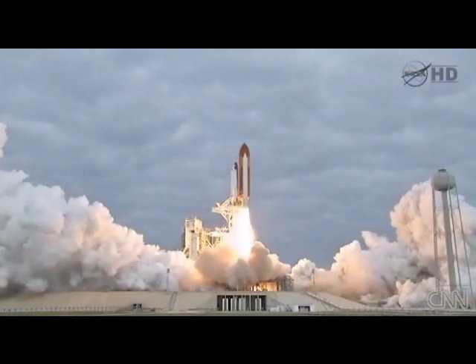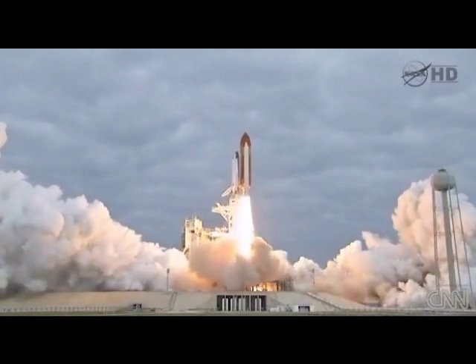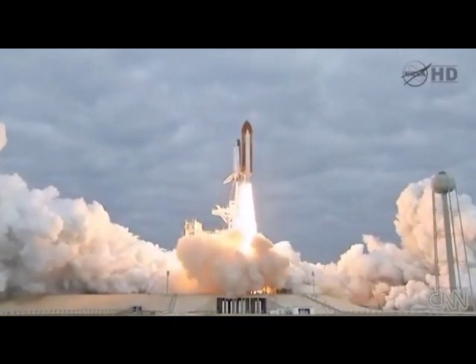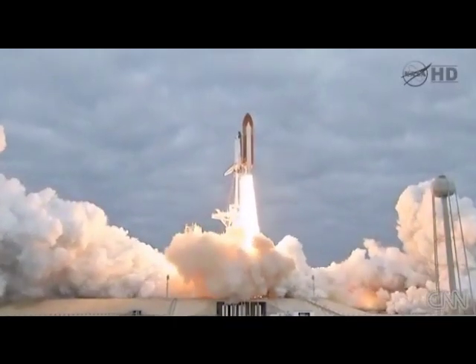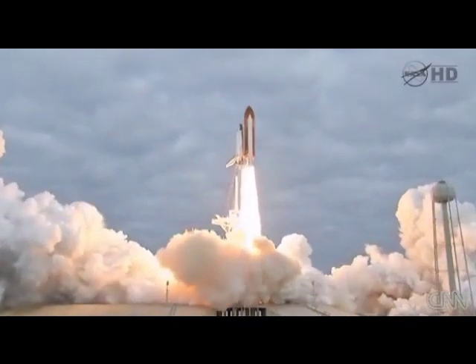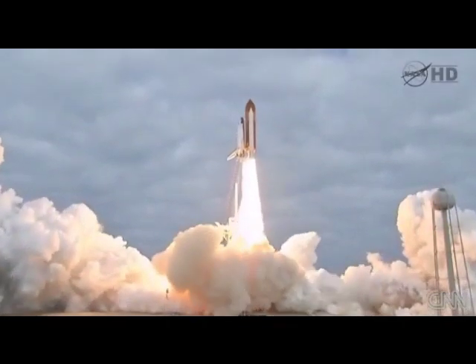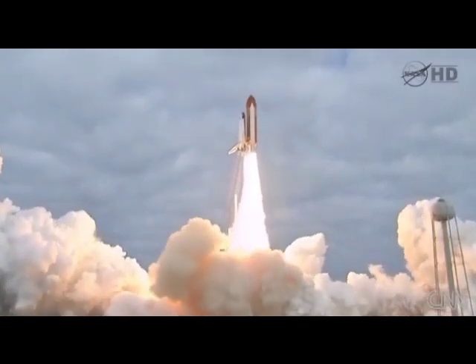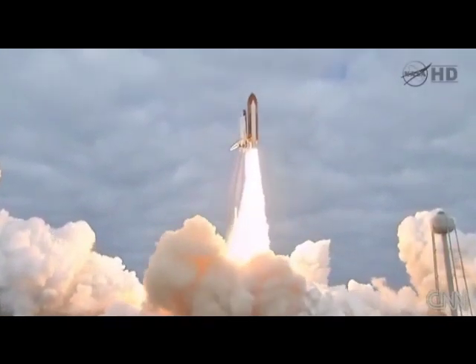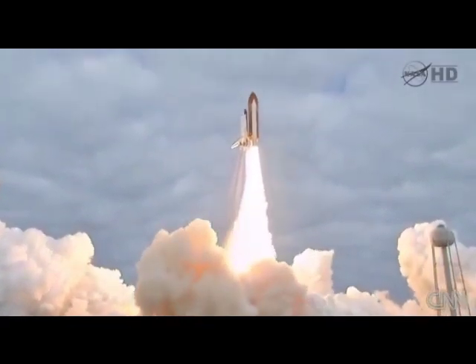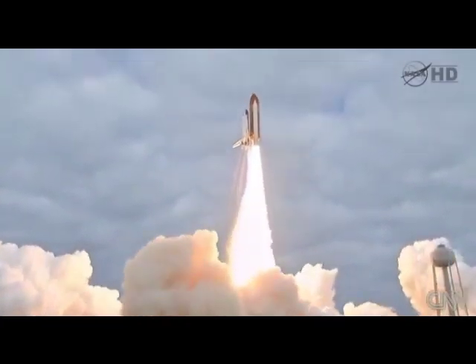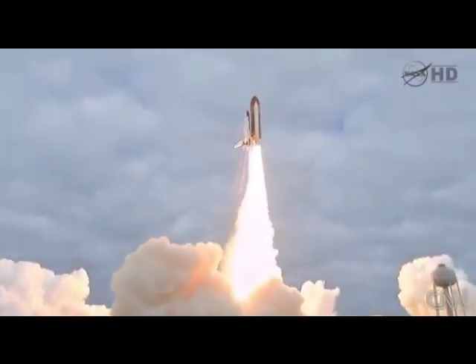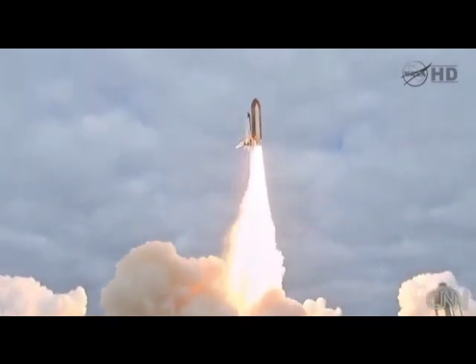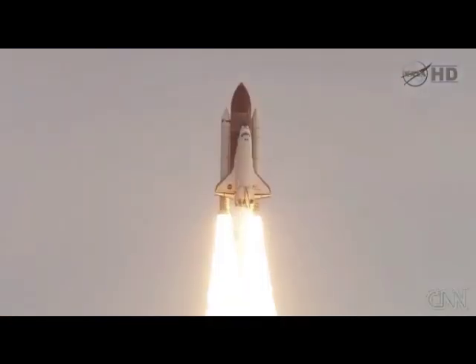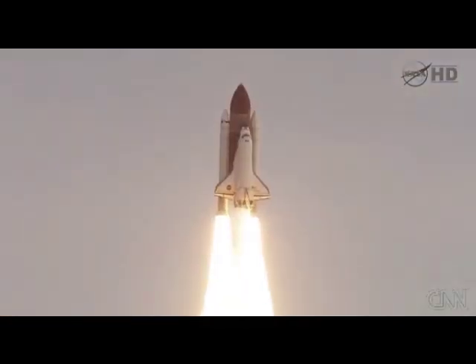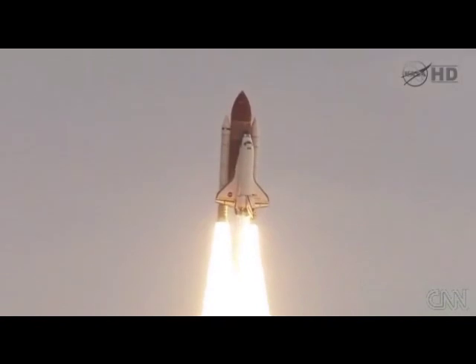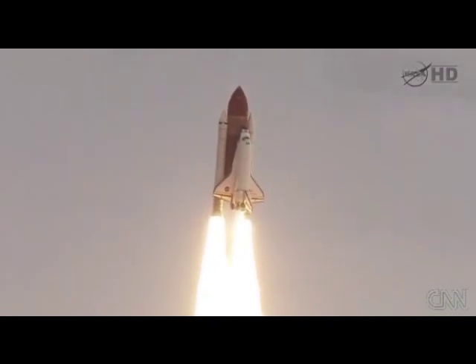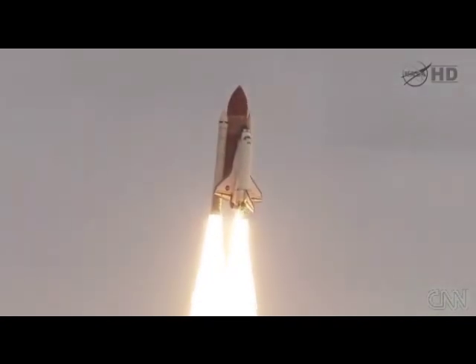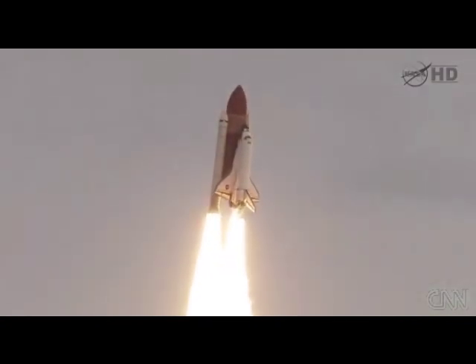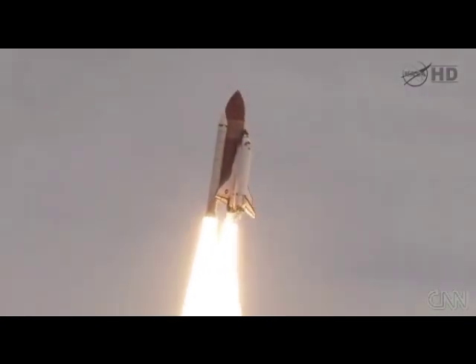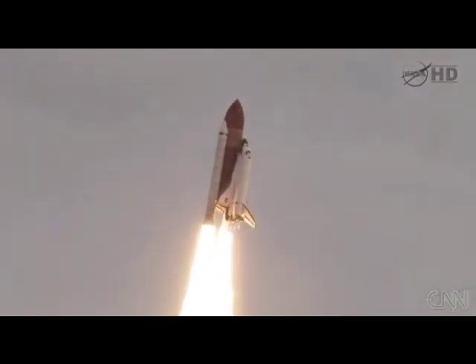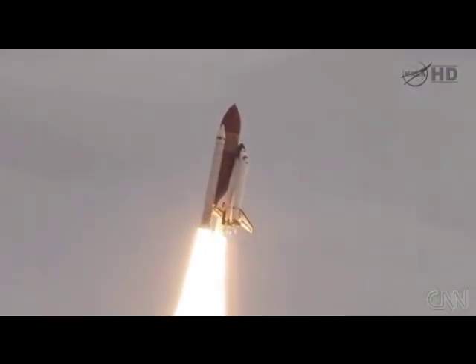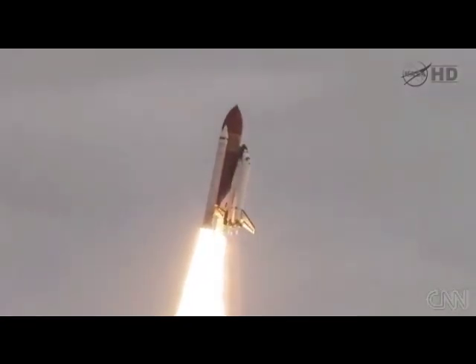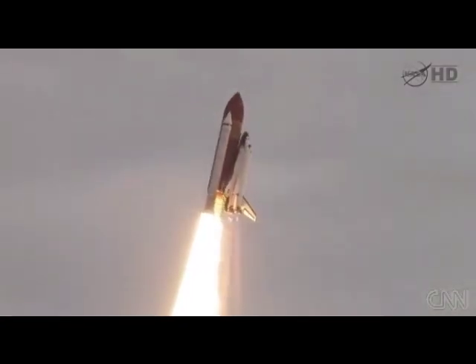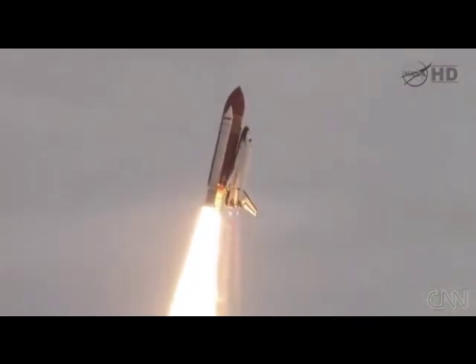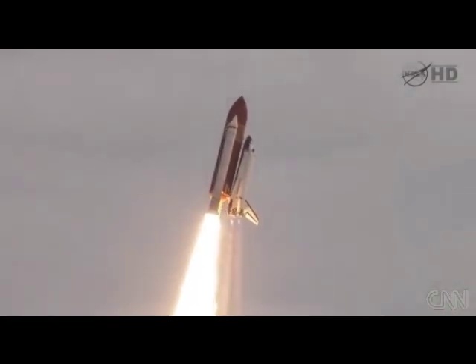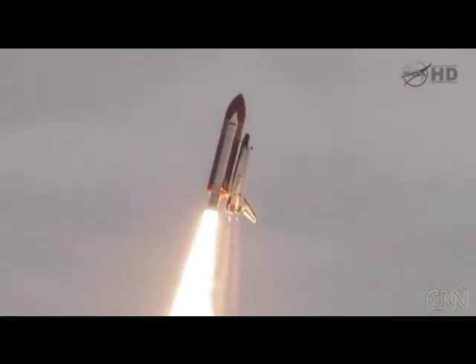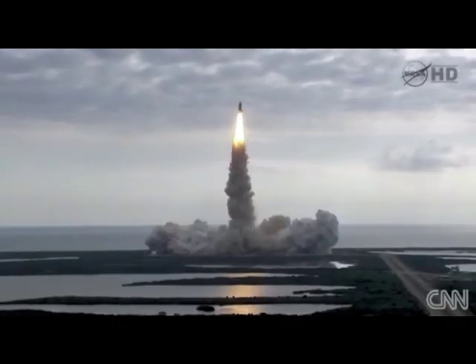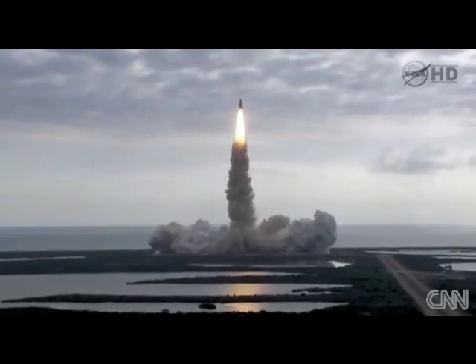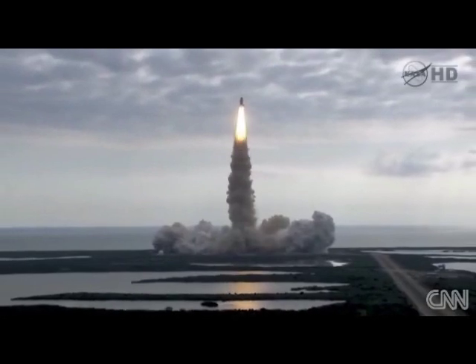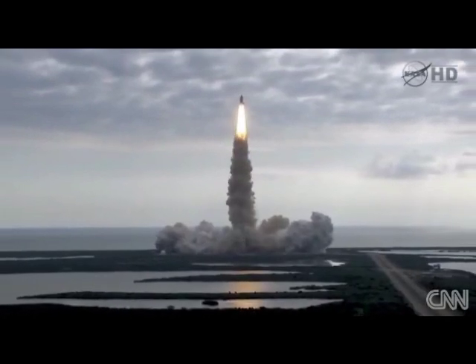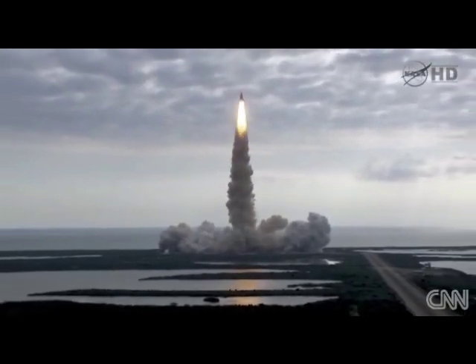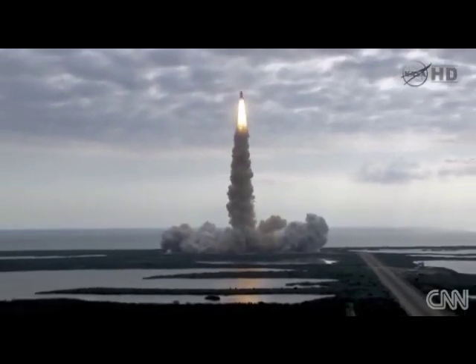Expanding our knowledge and expanding our lives in space. Houston, Endeavour, roll program. Roger roll, Endeavour. Houston is now controlling.